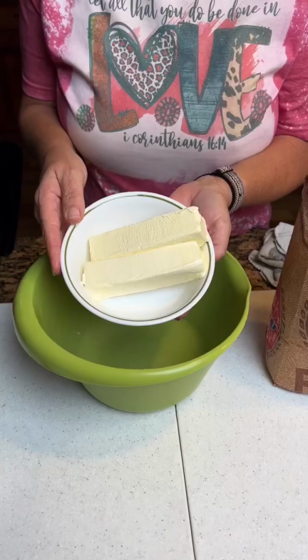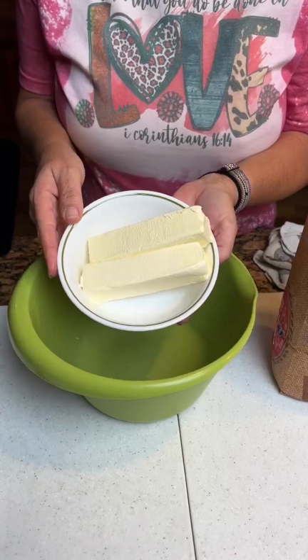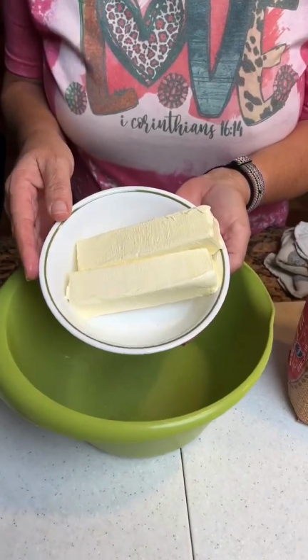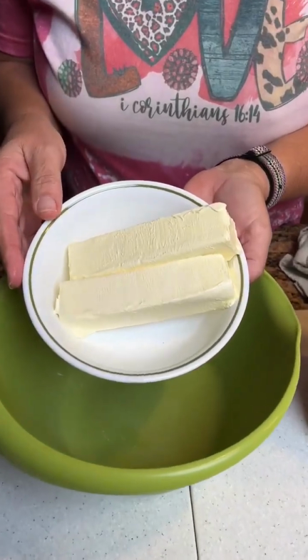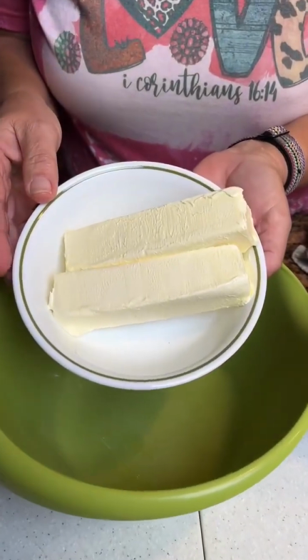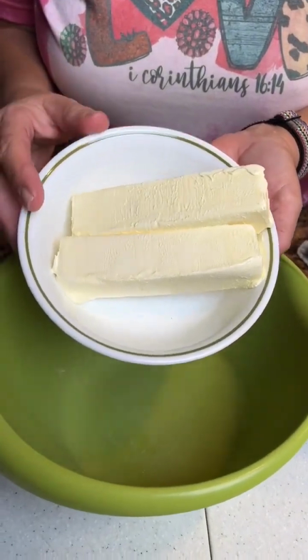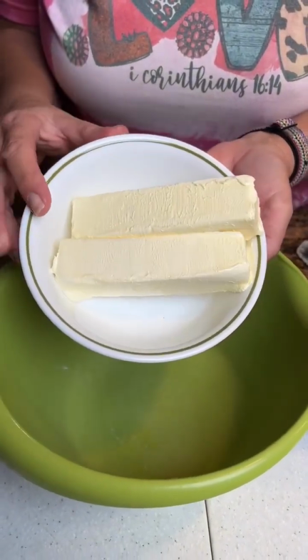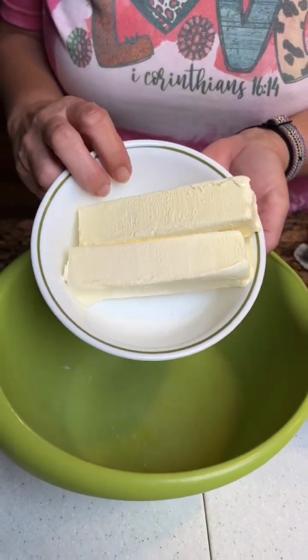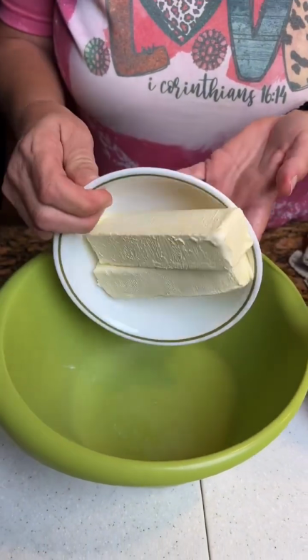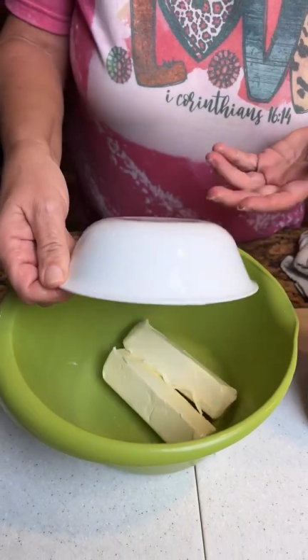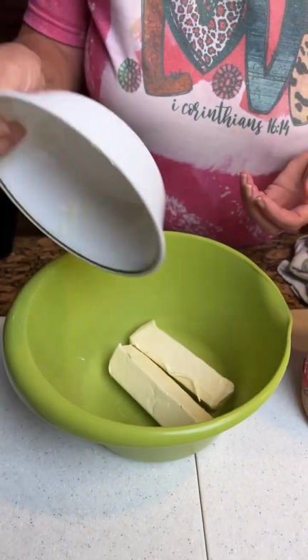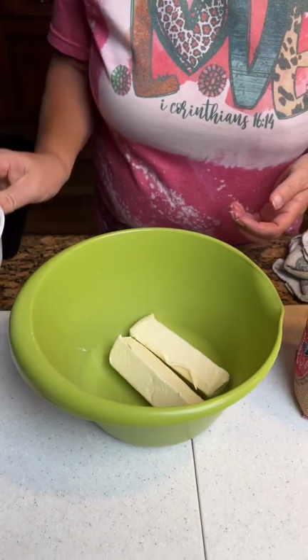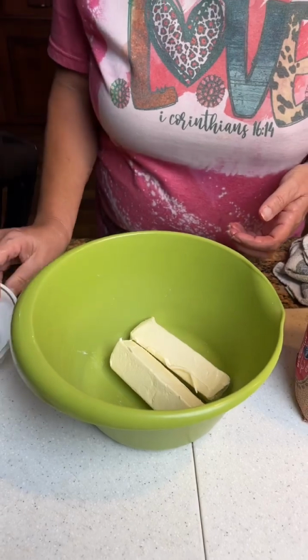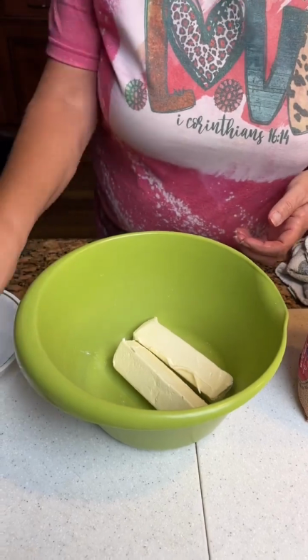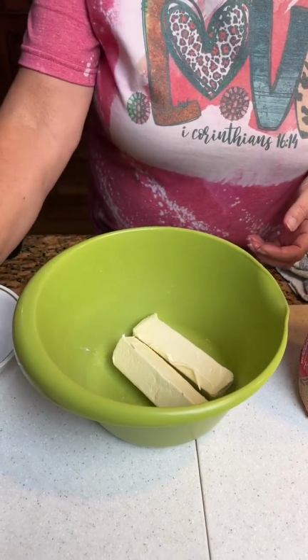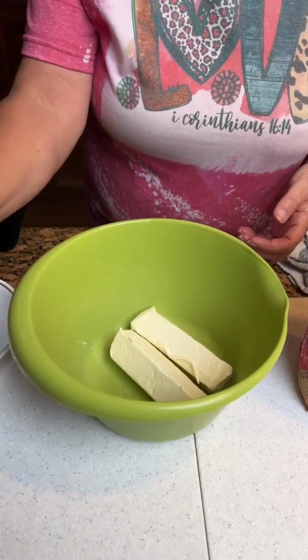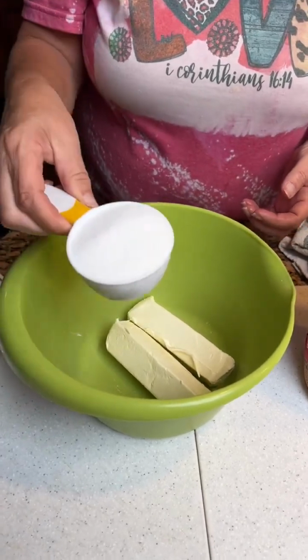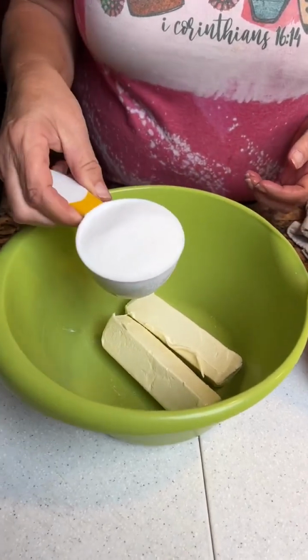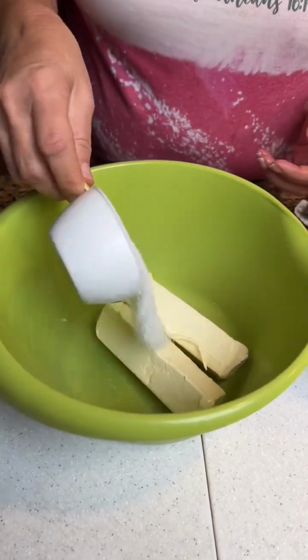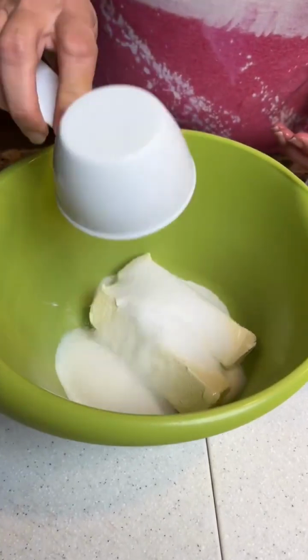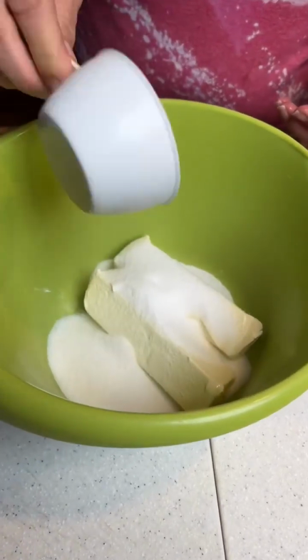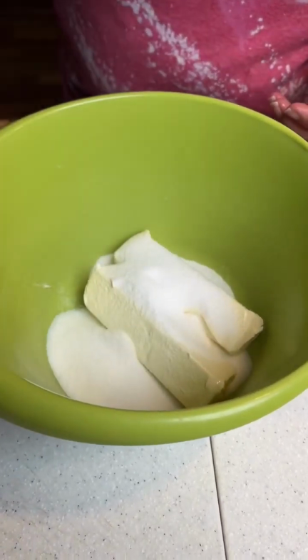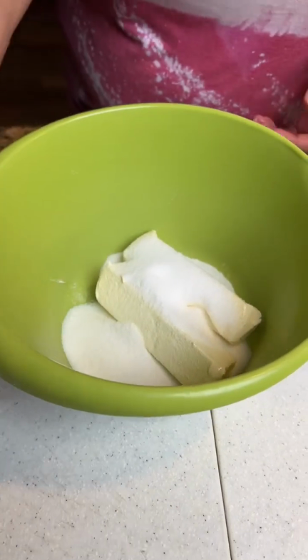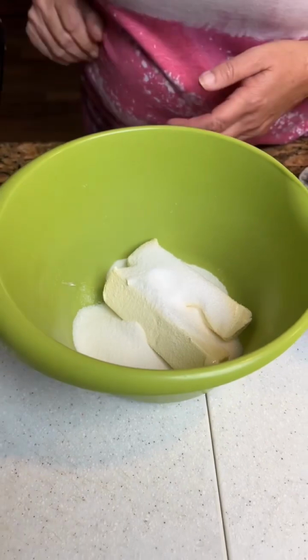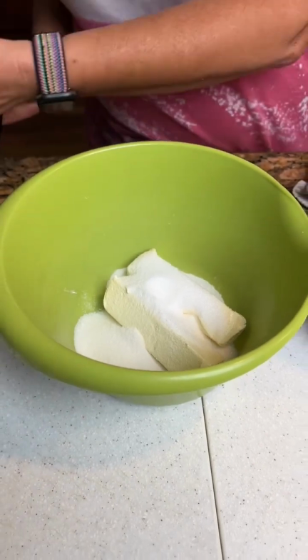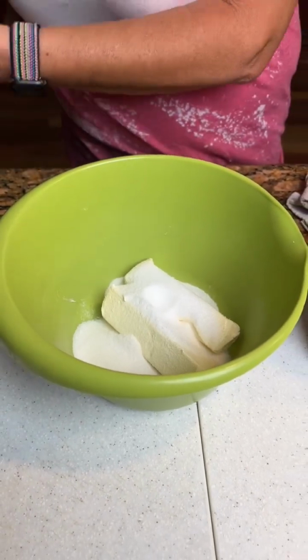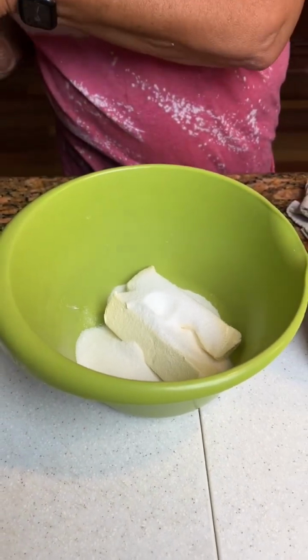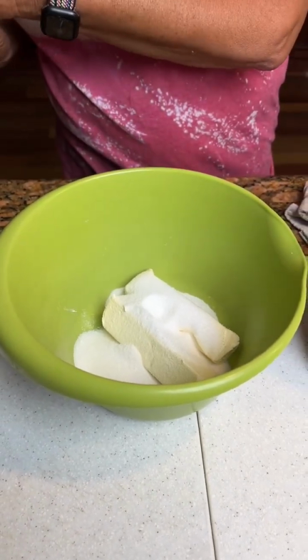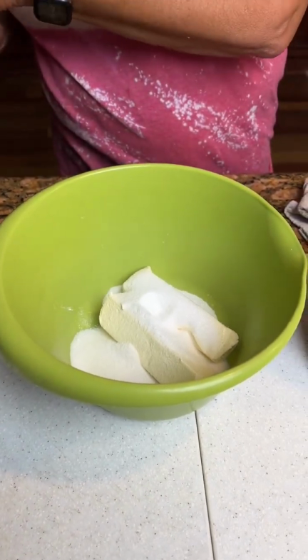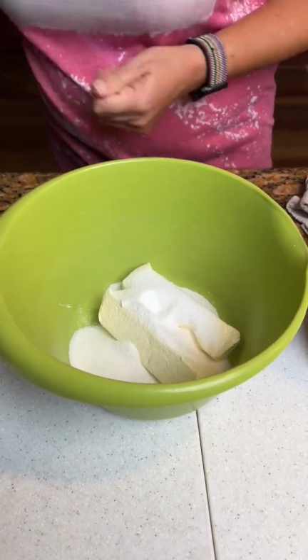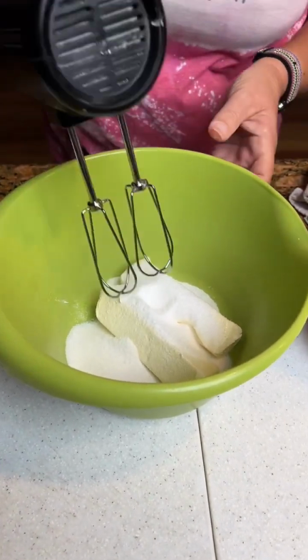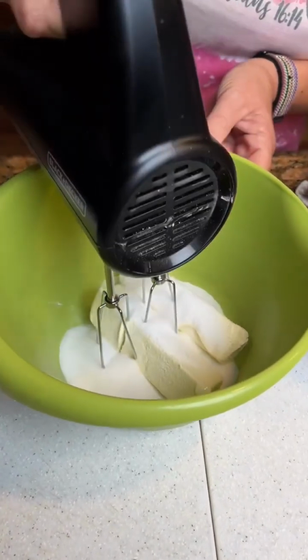All right, Ken, what do we got going on? We've got two sticks of butter and half a cup of sugar. We're gonna cream this together to make us some buttery potato chip cookies. Yum.